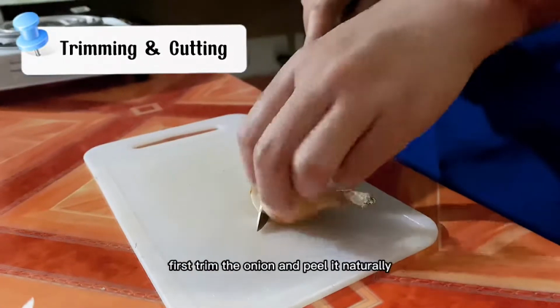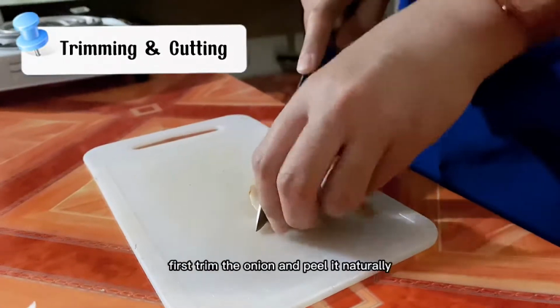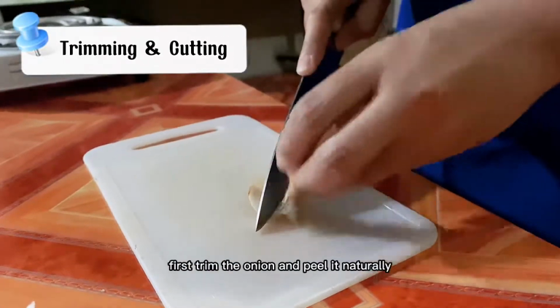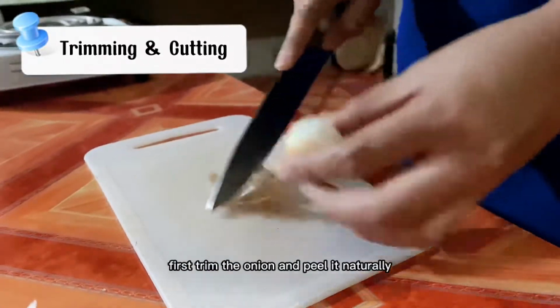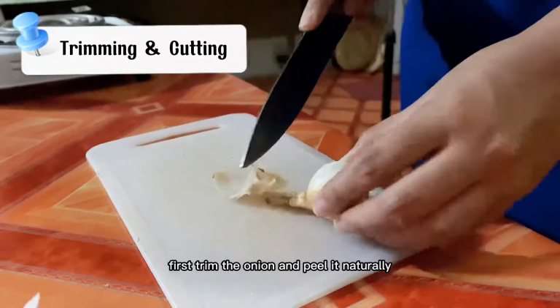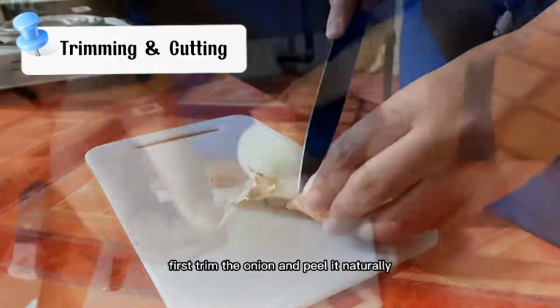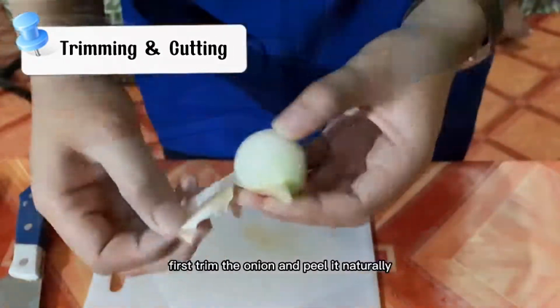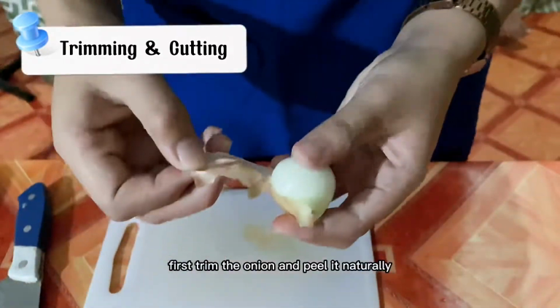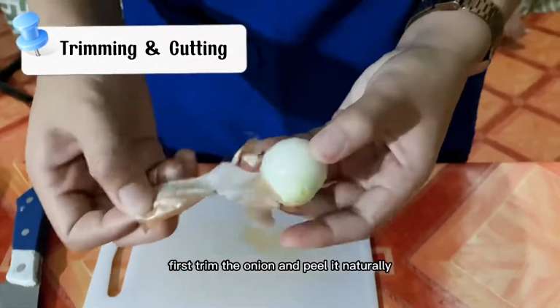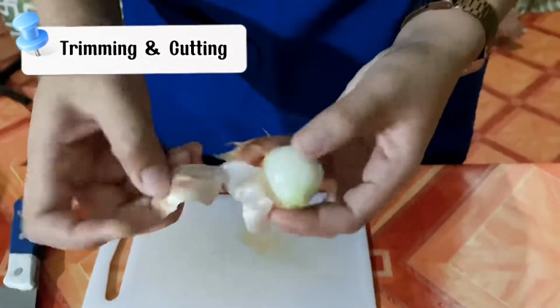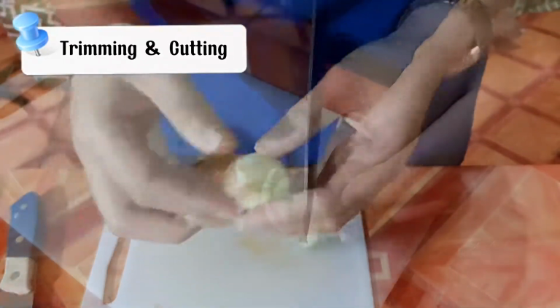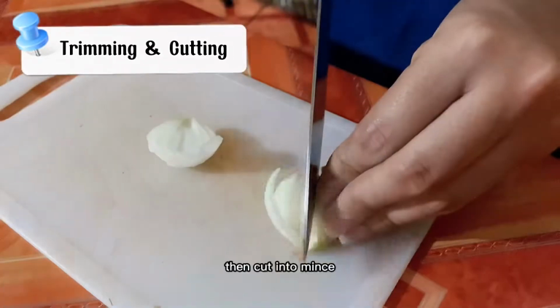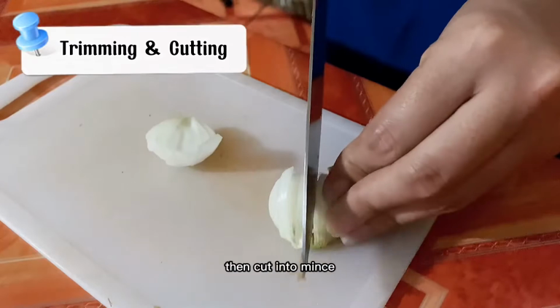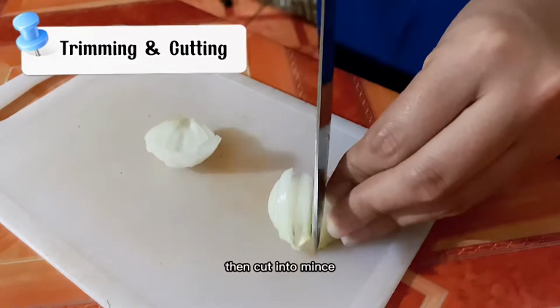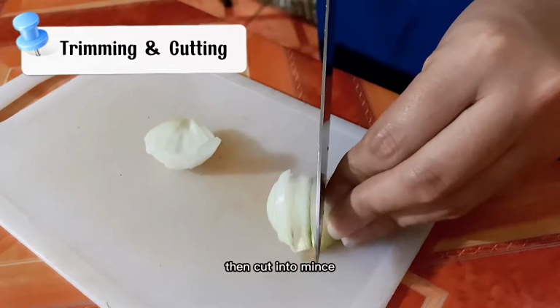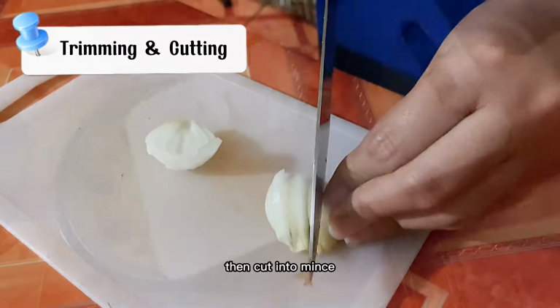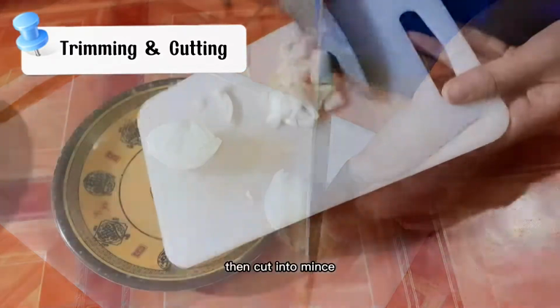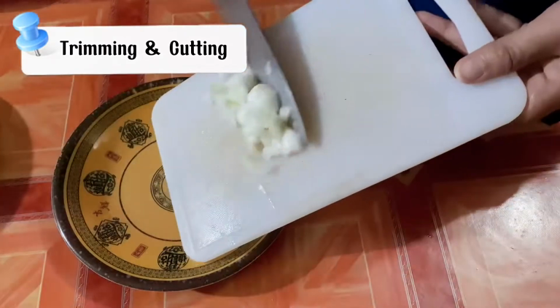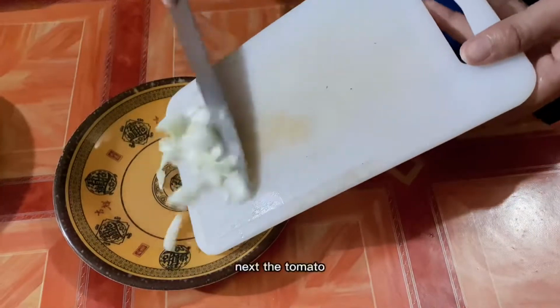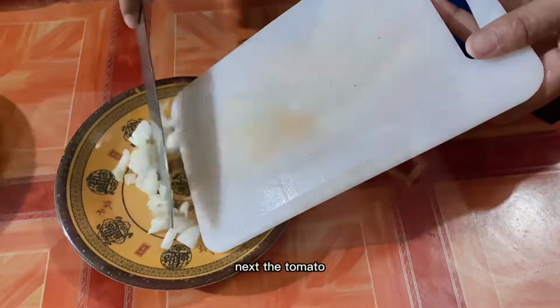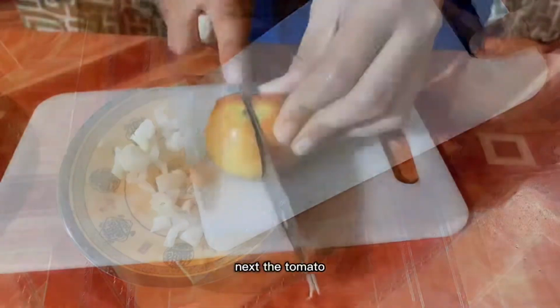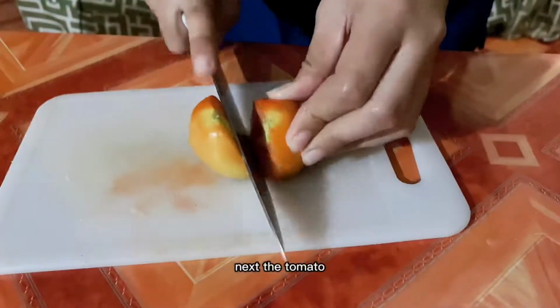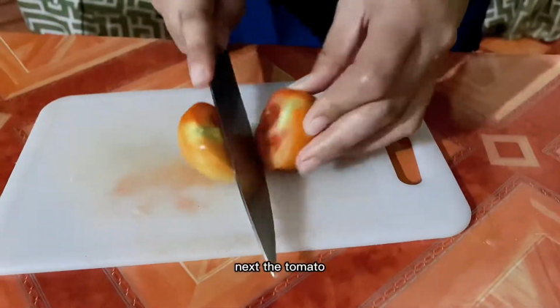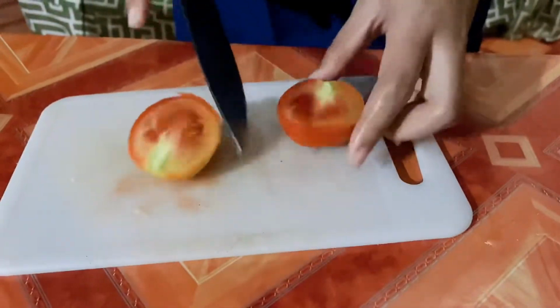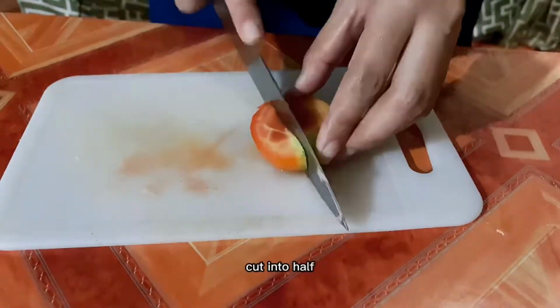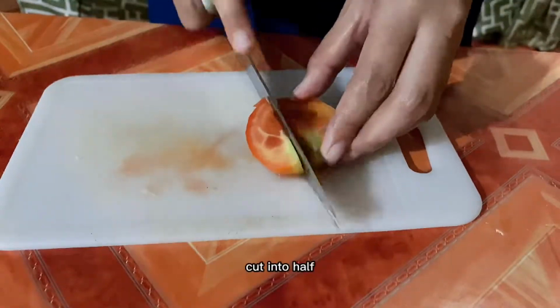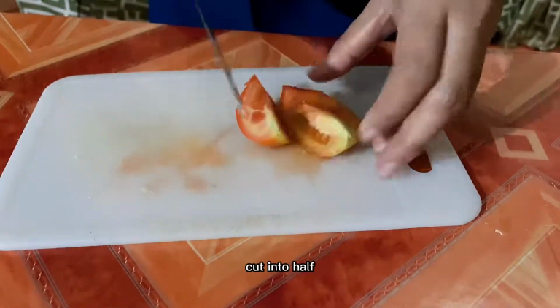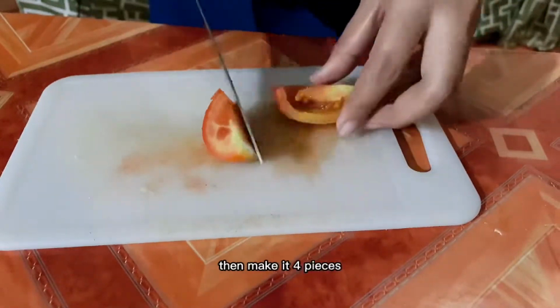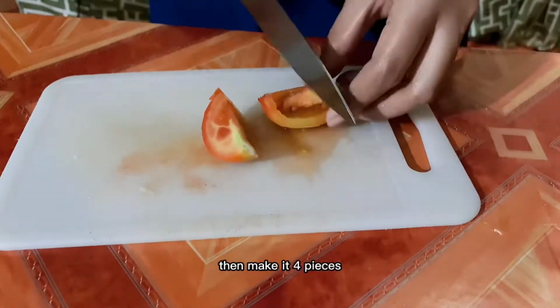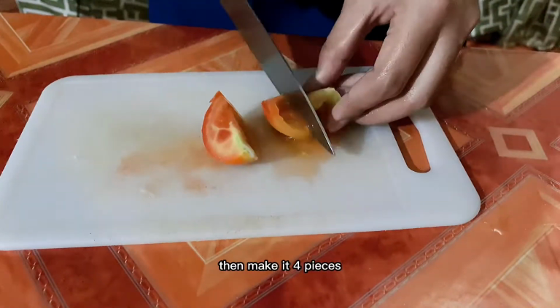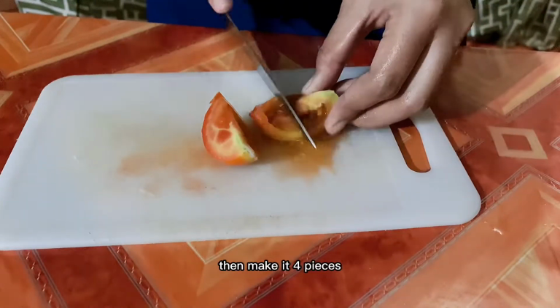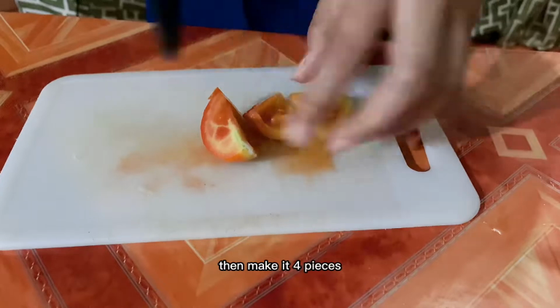First, trim the onion and peel it. Then cut into mince. Next, the tomato — cut into half, then make it four pieces.